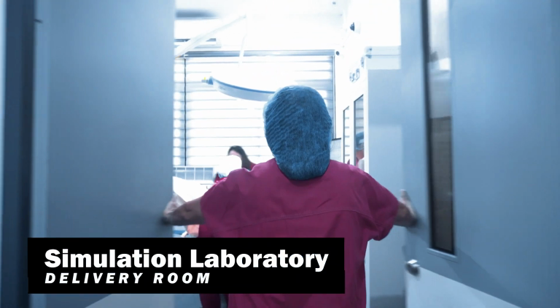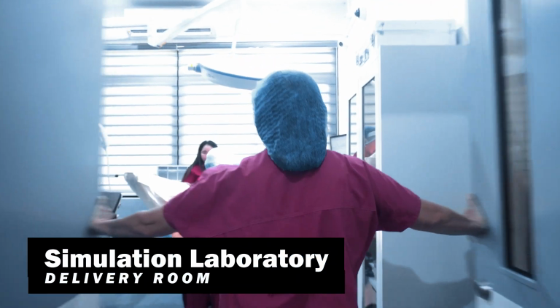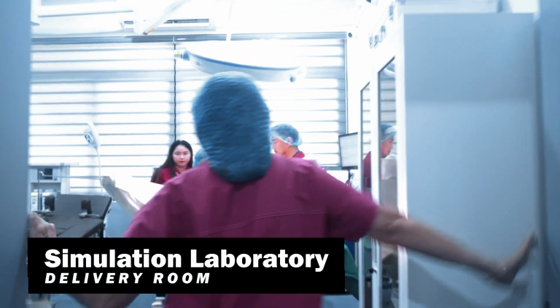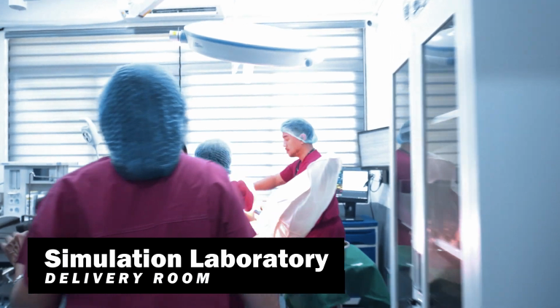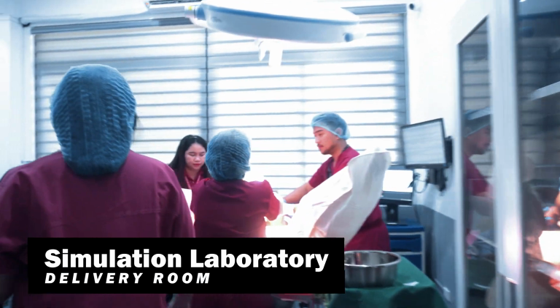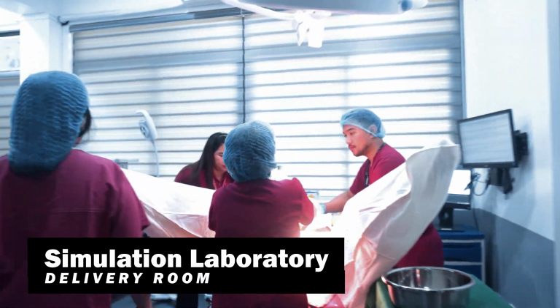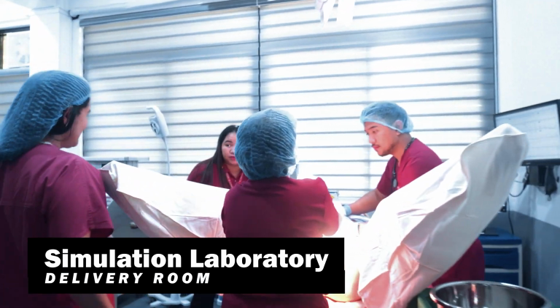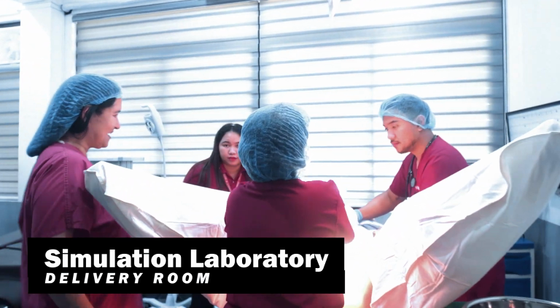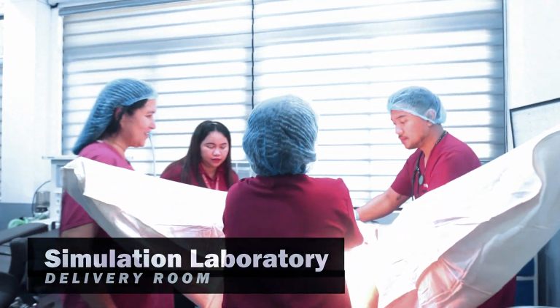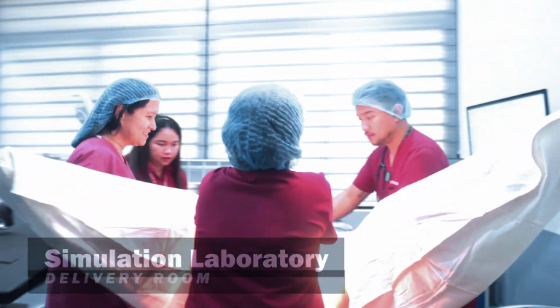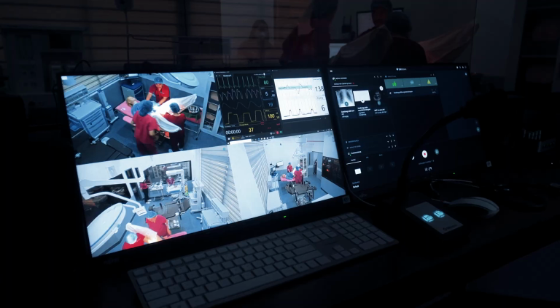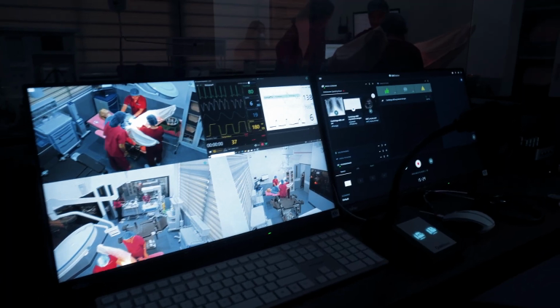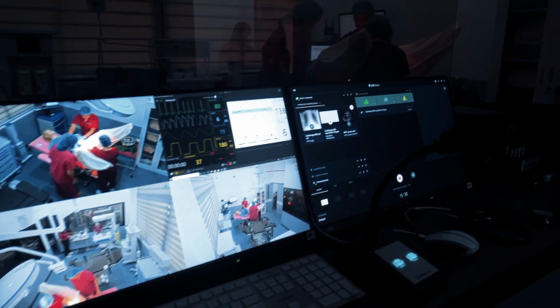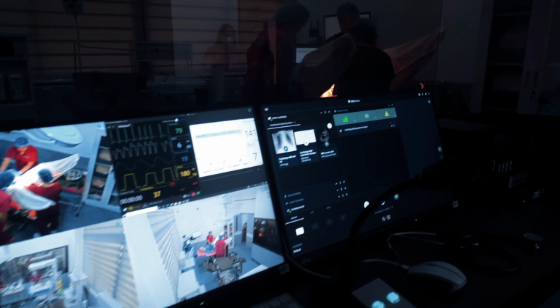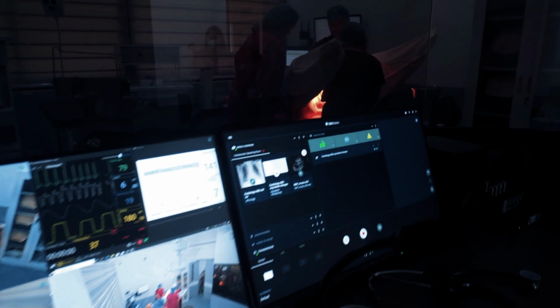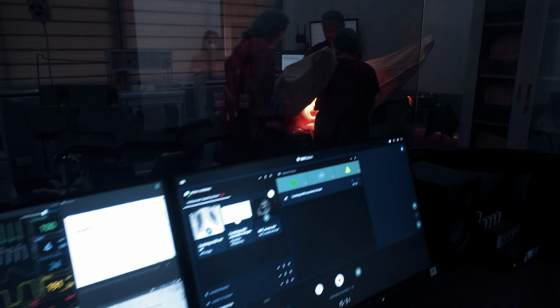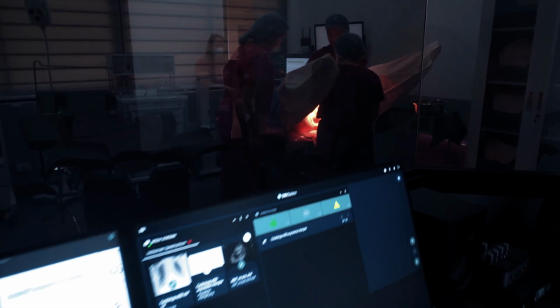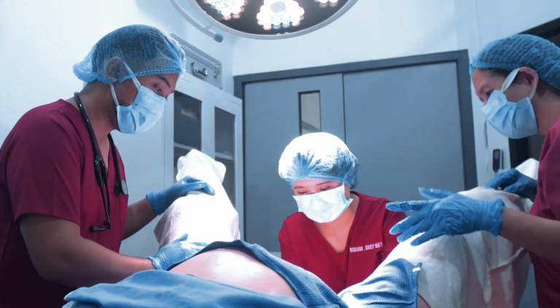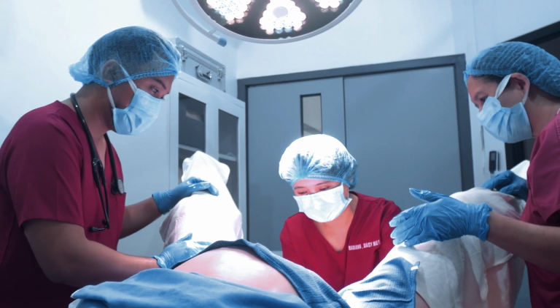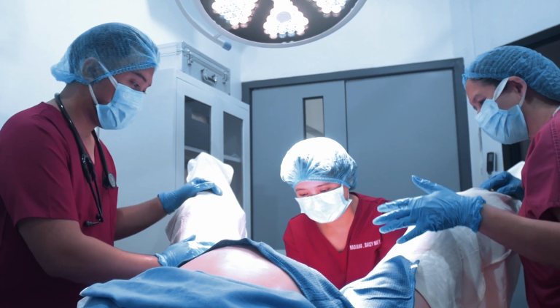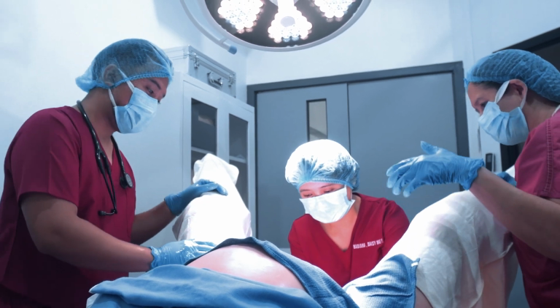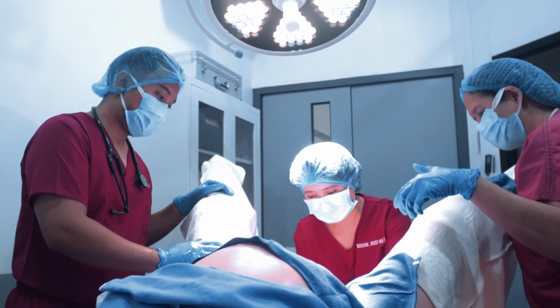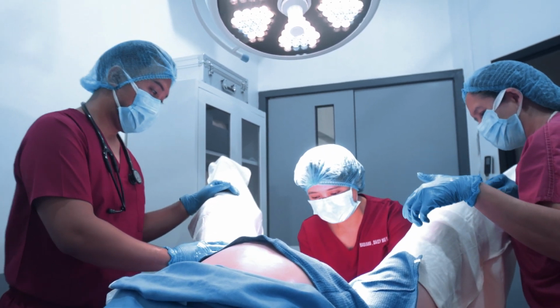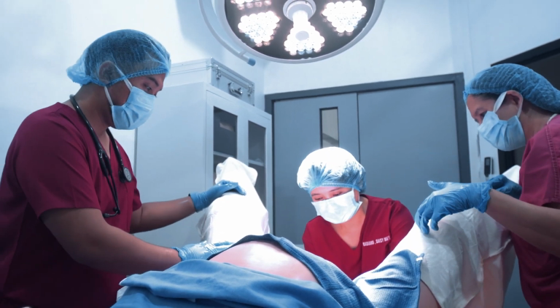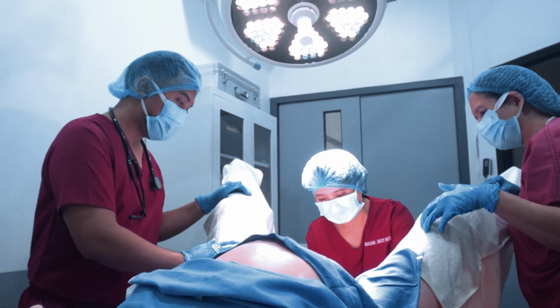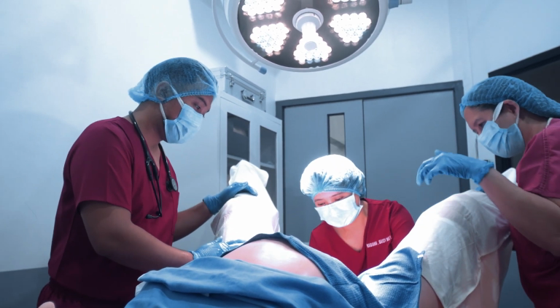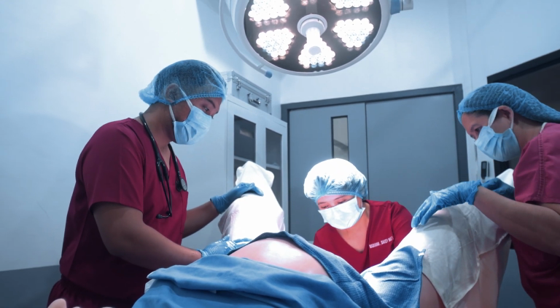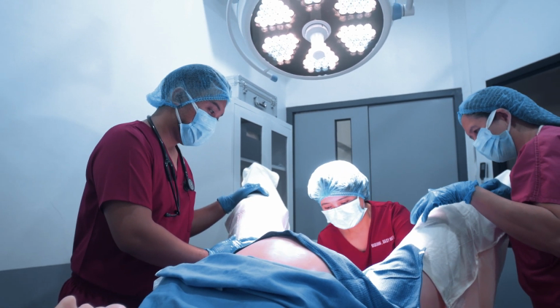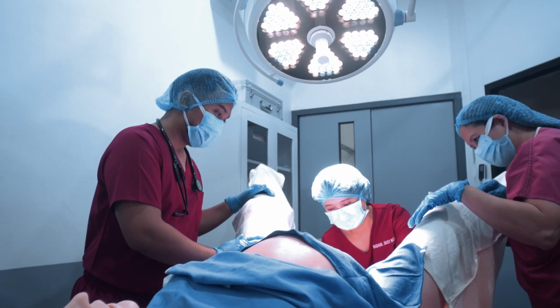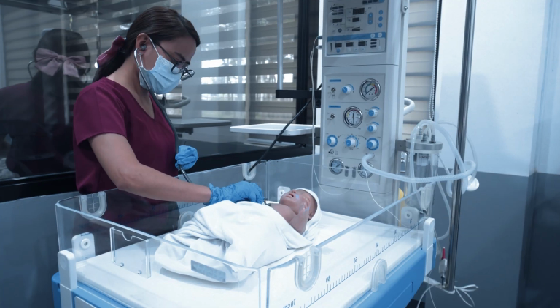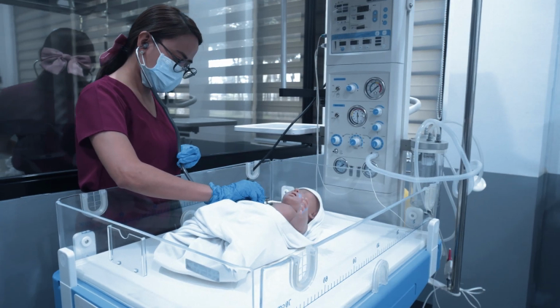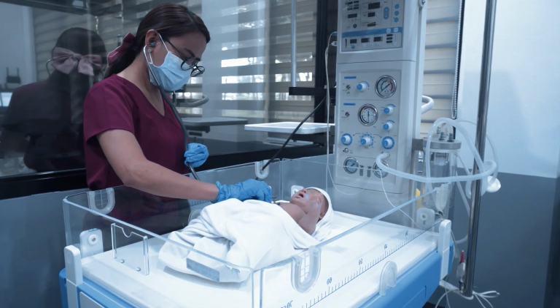Our advanced simulation labs provide hands-on training with realistic medical scenarios to prepare students for real-world situations. These labs are equipped with high-fidelity mannequins, interactive patient monitors, and a wide range of medical instruments.